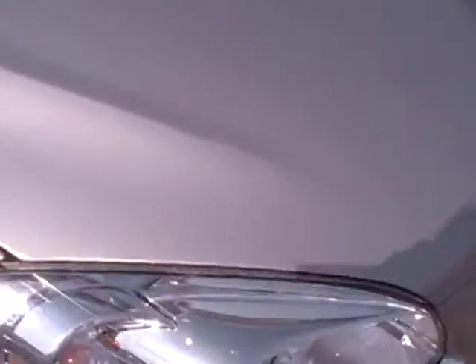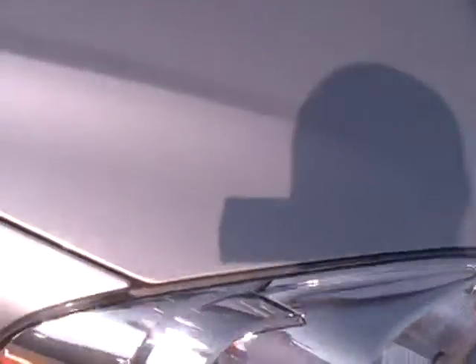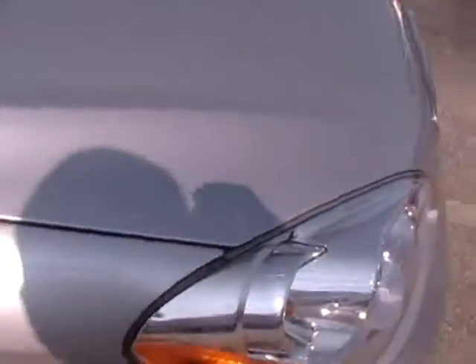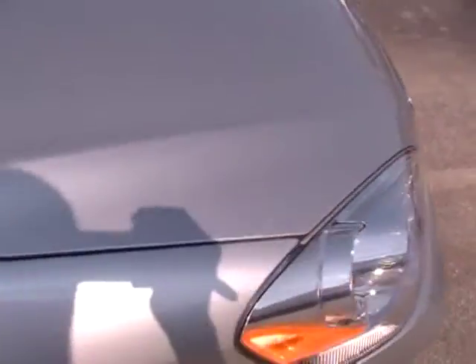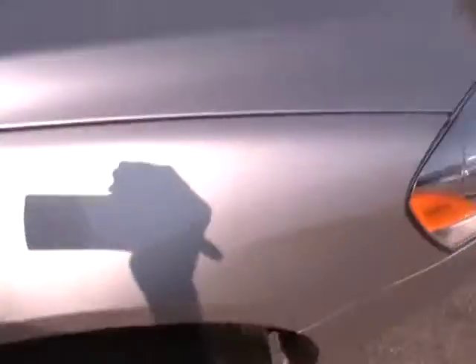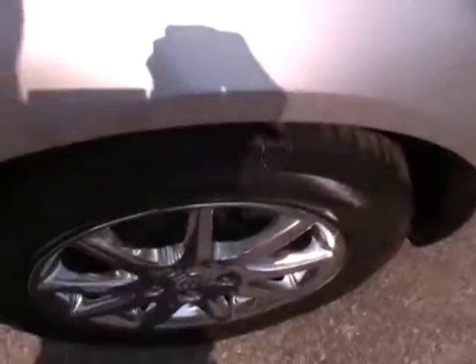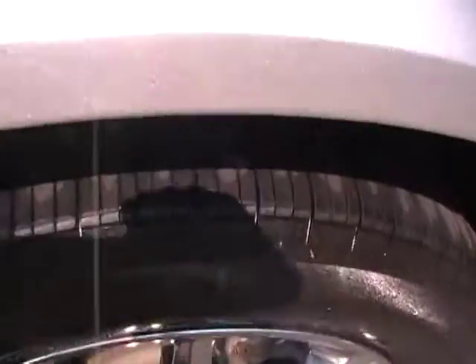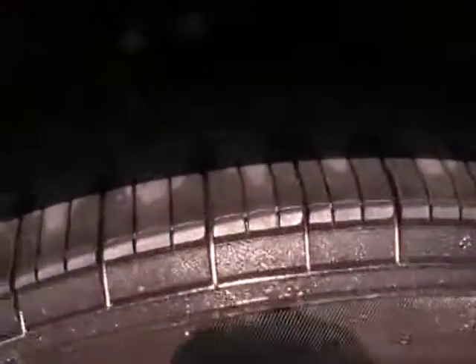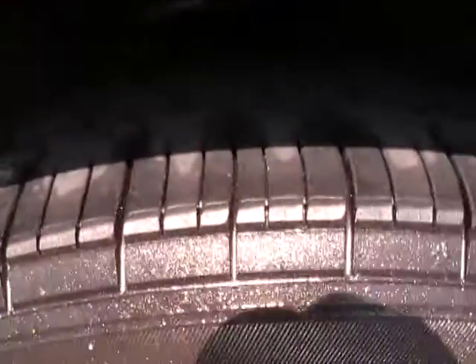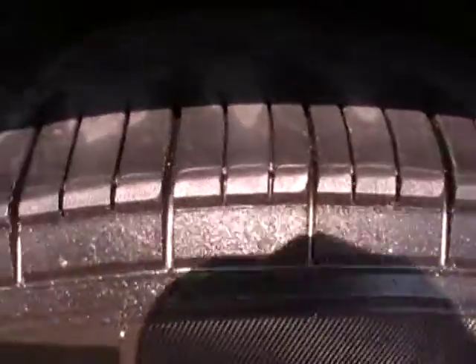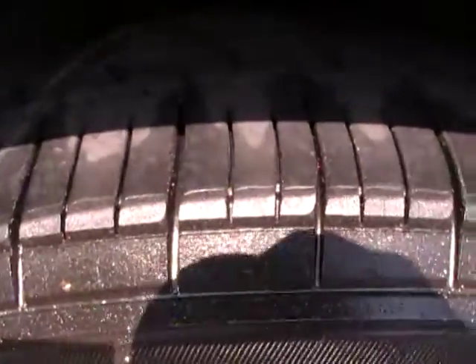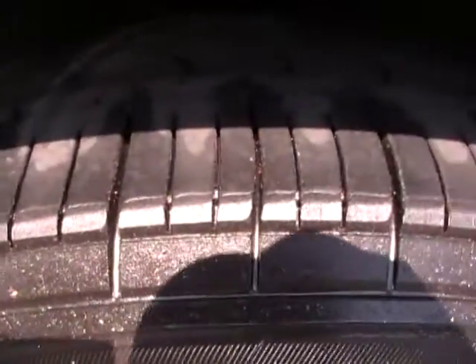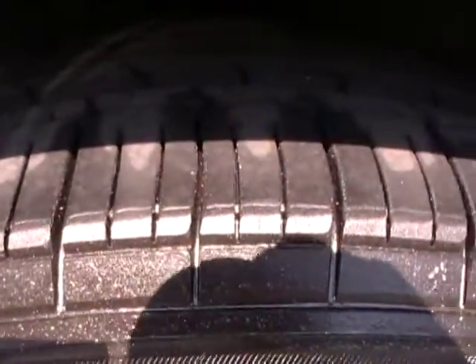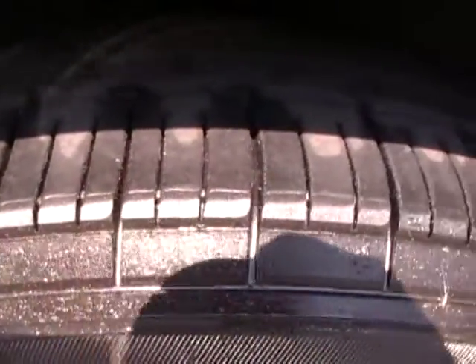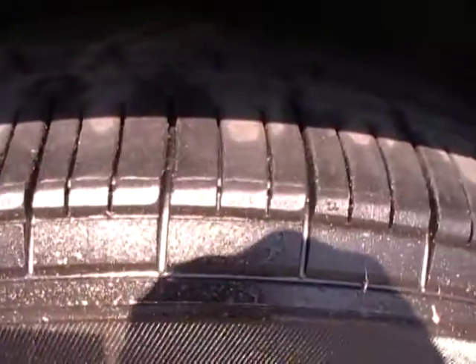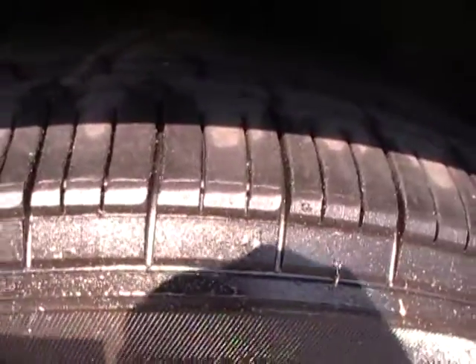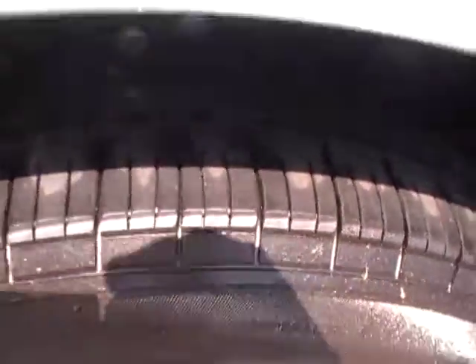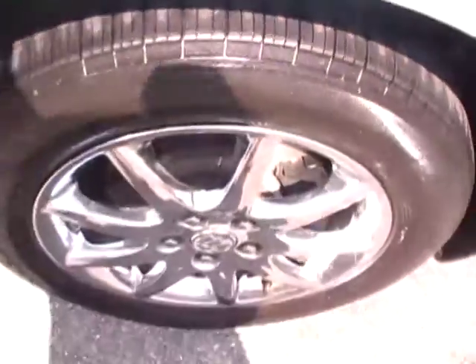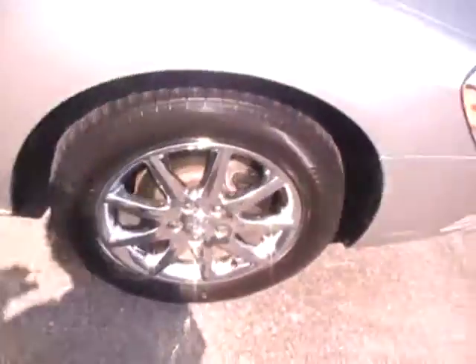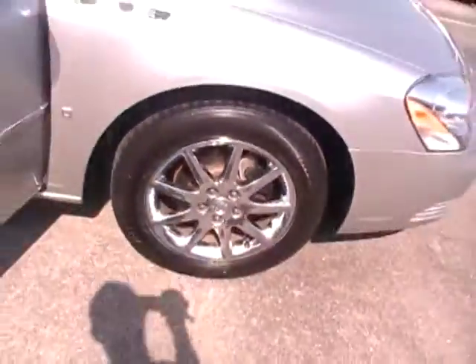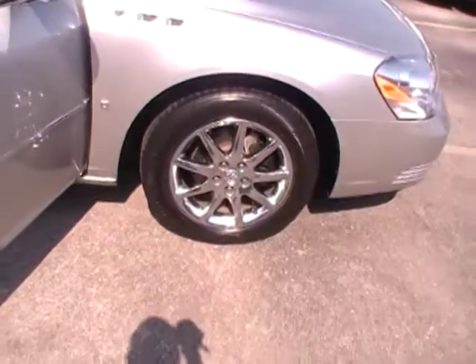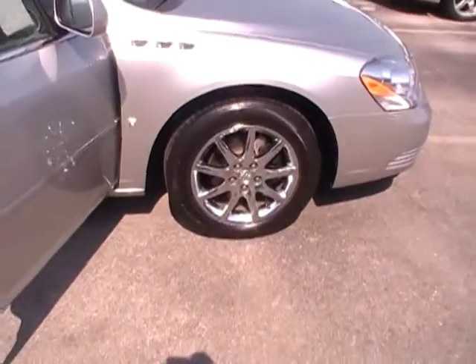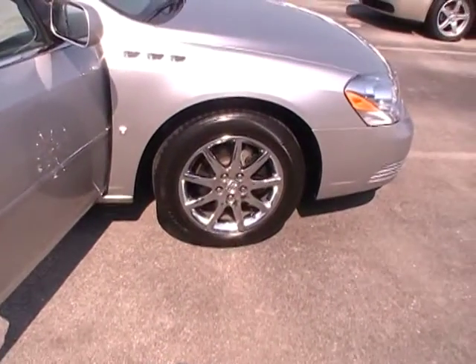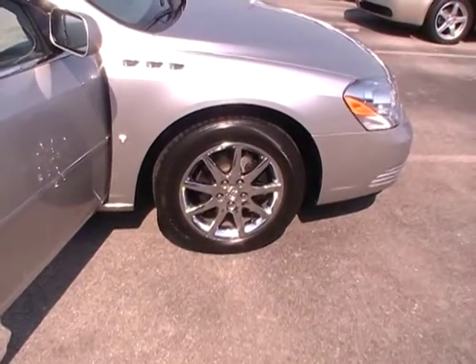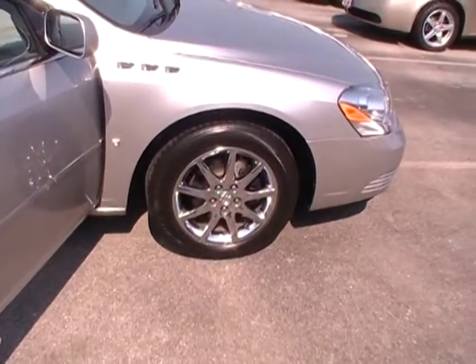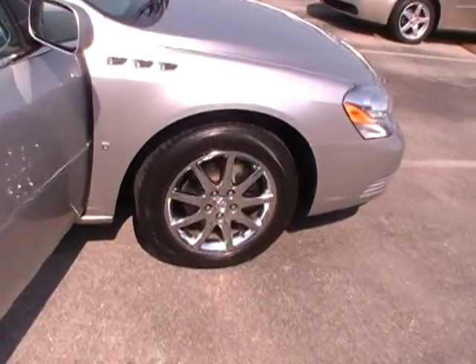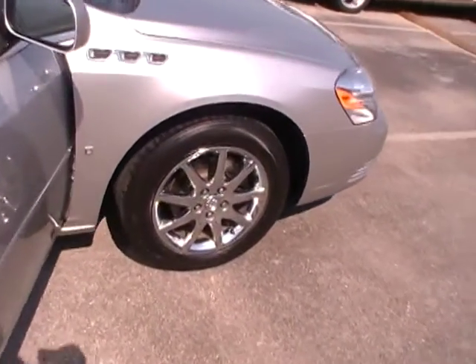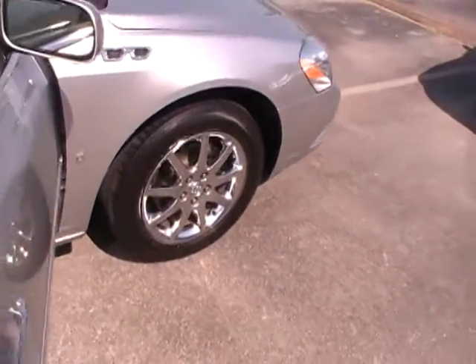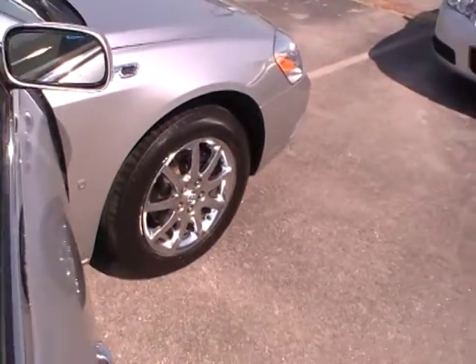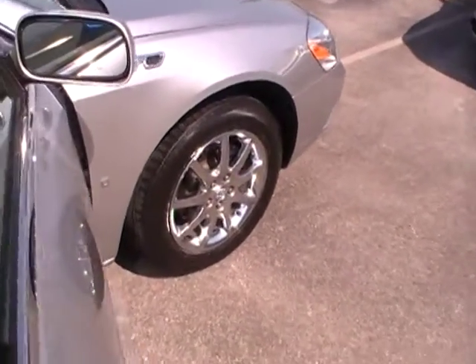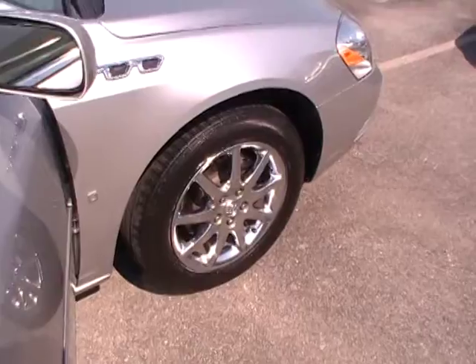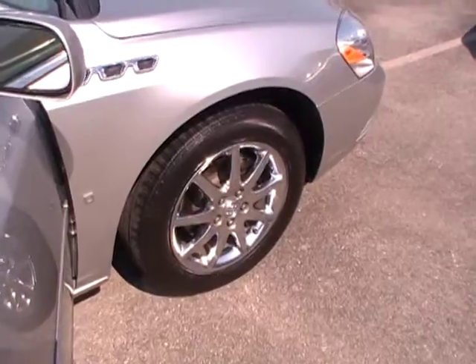Silver metallic — it has a beautiful sheen in the sunshine. Incredible rubber. Look how deep the tread is on these all-season radial tires. Beautiful high-polished chrome-clad alloy wheel. You talk about fancy — isn't that beautiful?